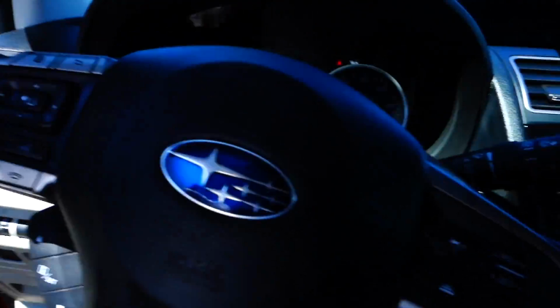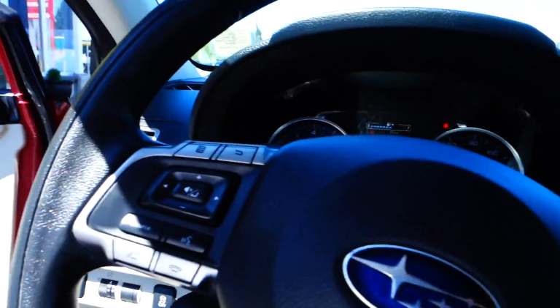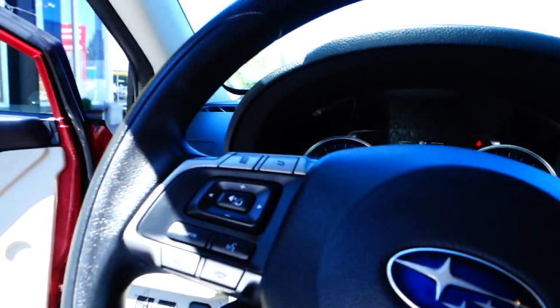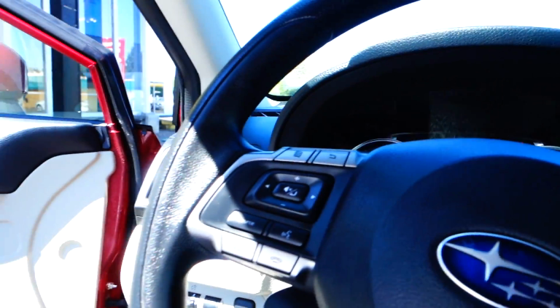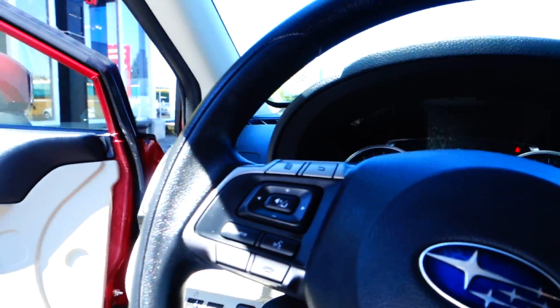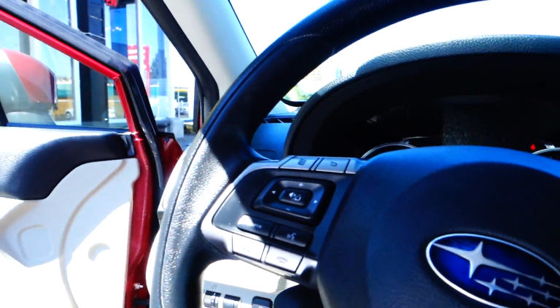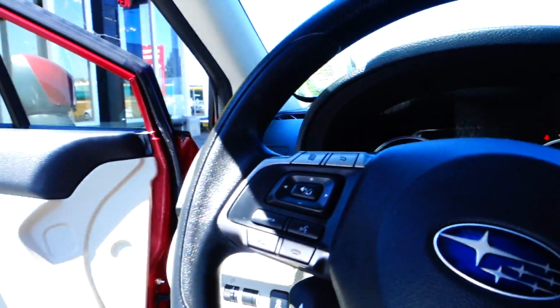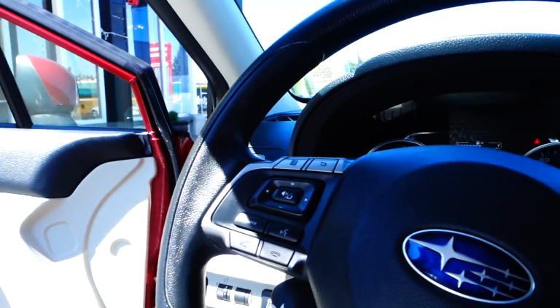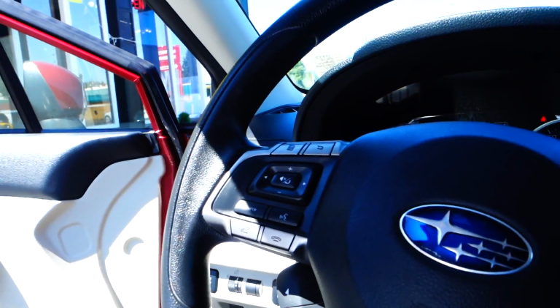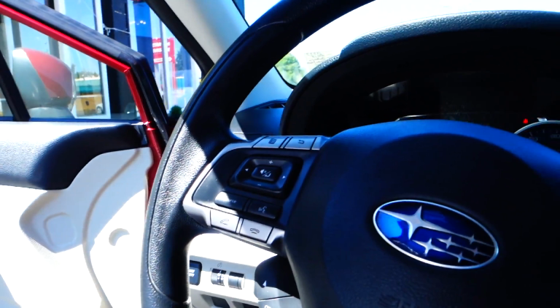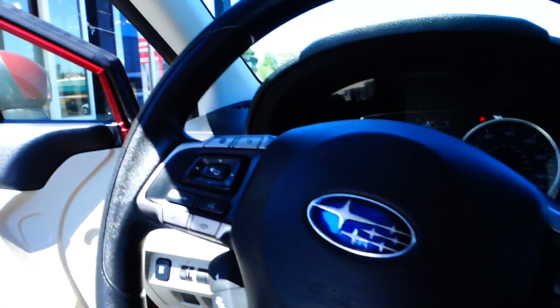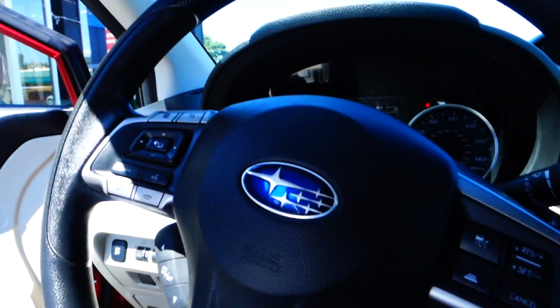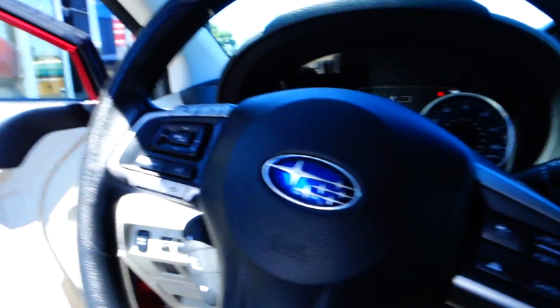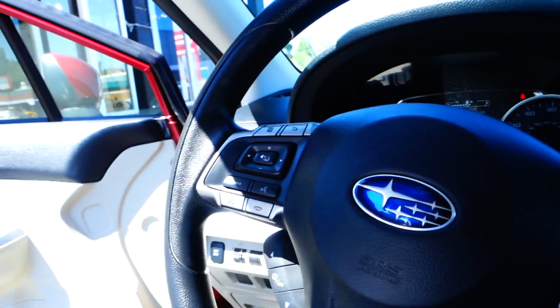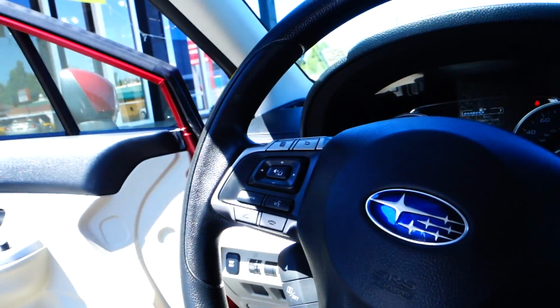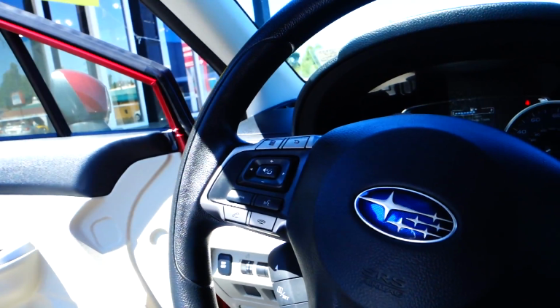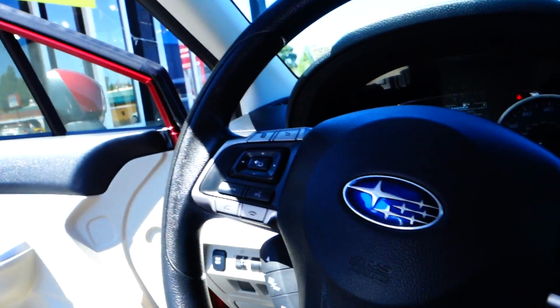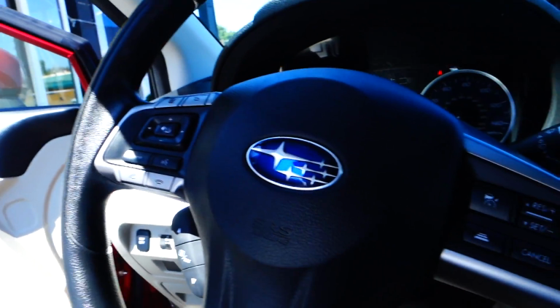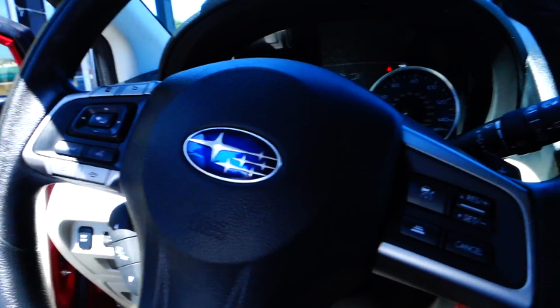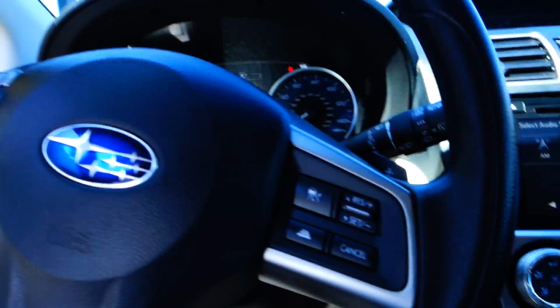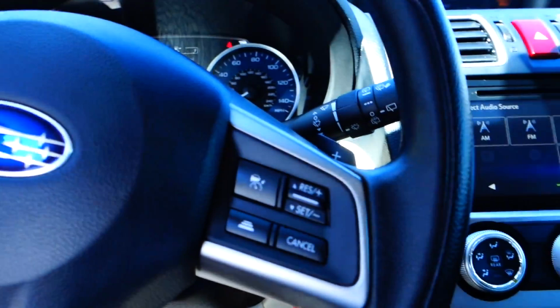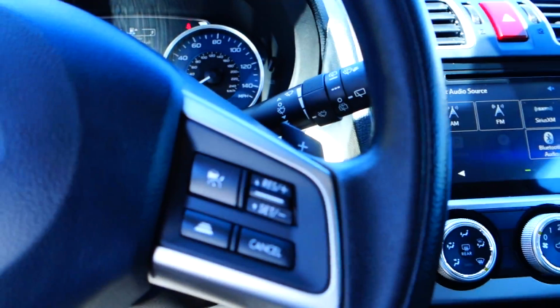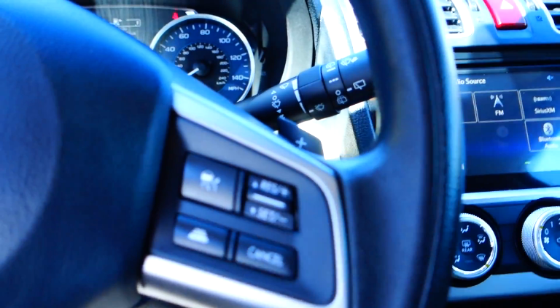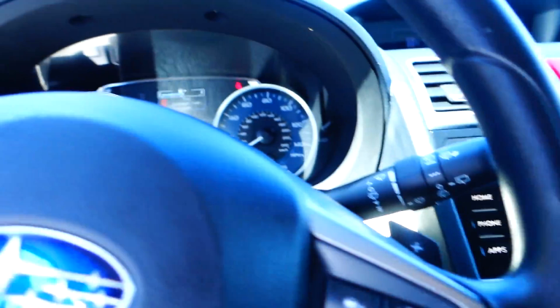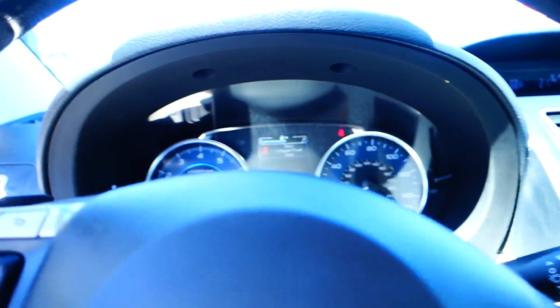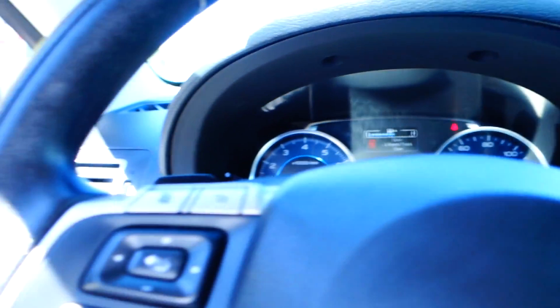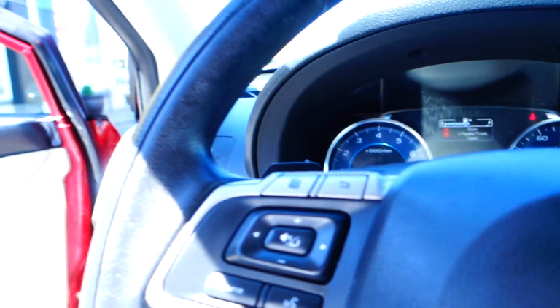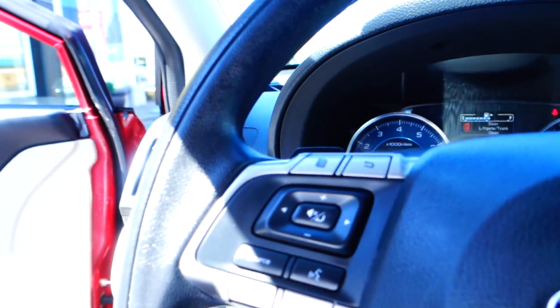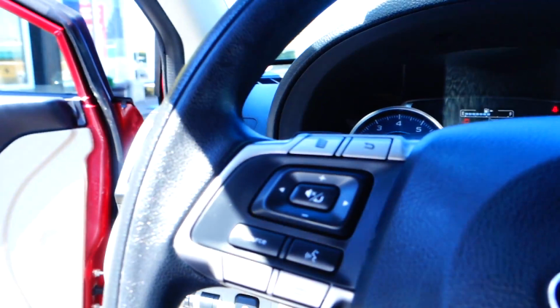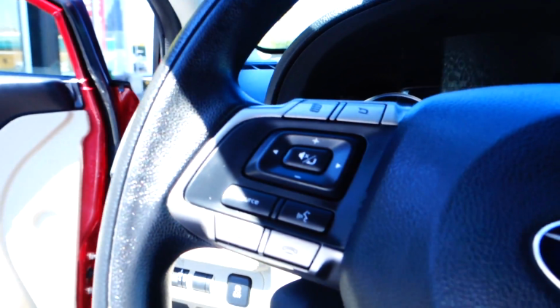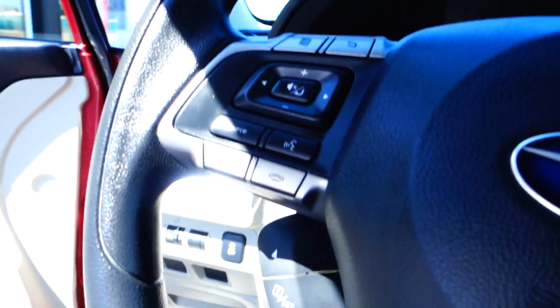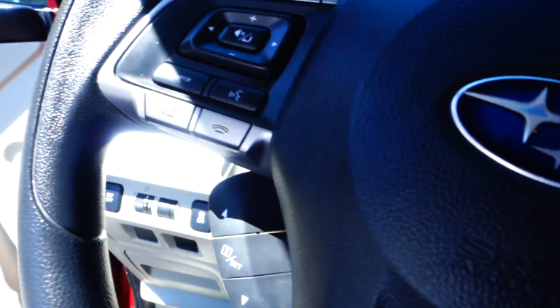We have your Bluetooth, telephone, radio controls, cruise controls, all those settings, map settings — all on the steering wheel.